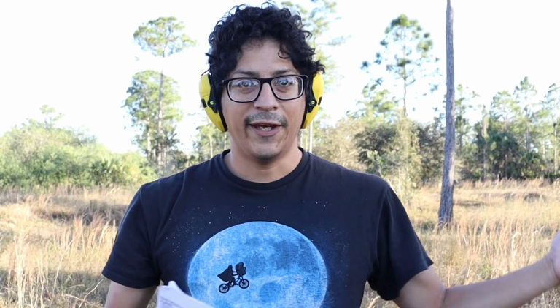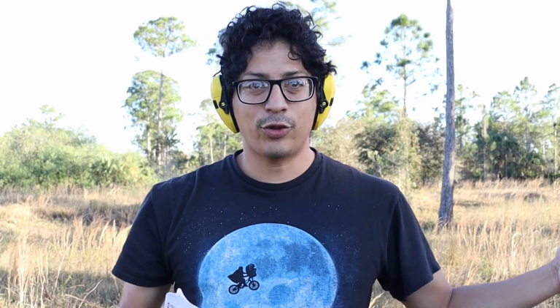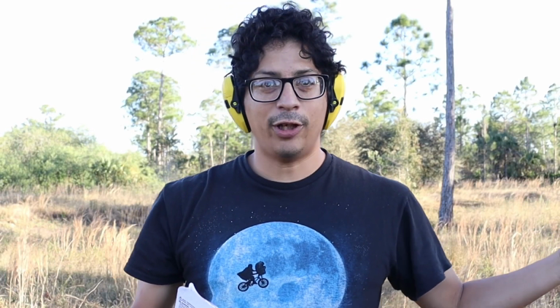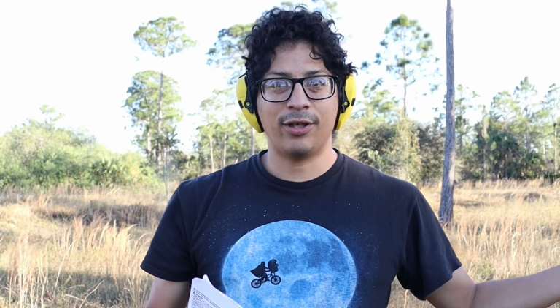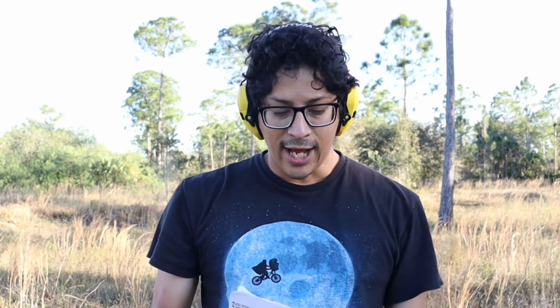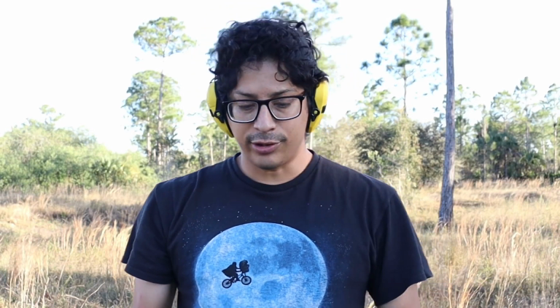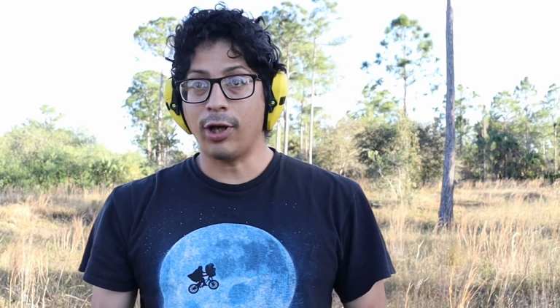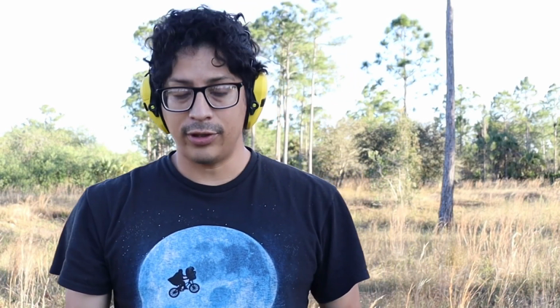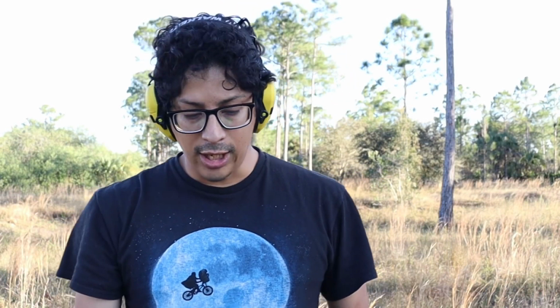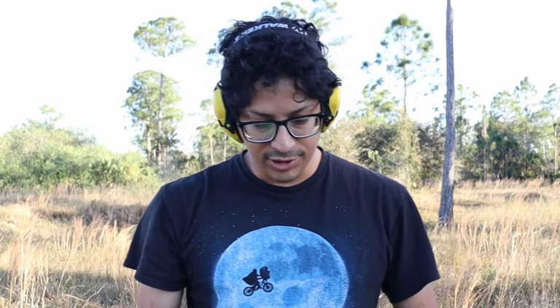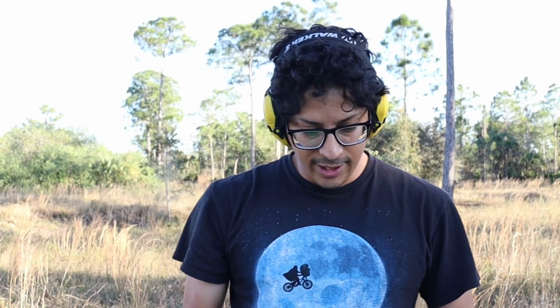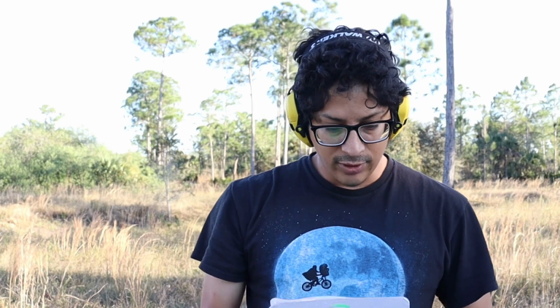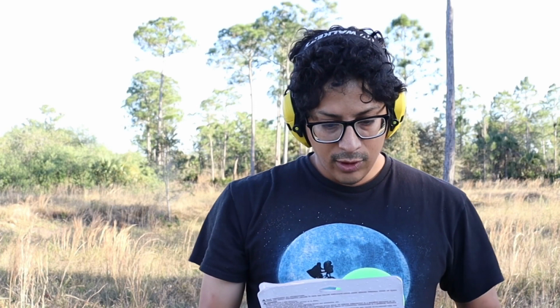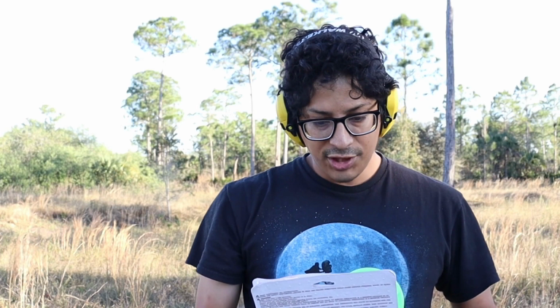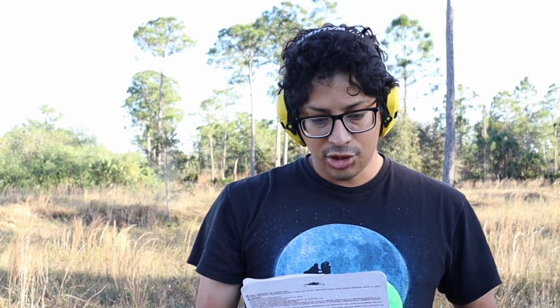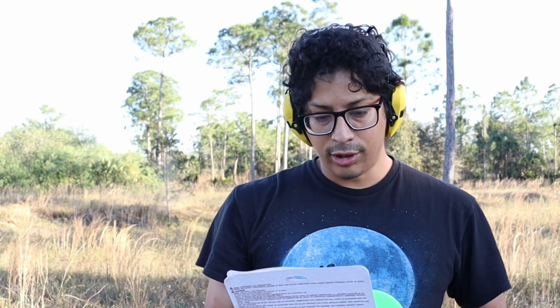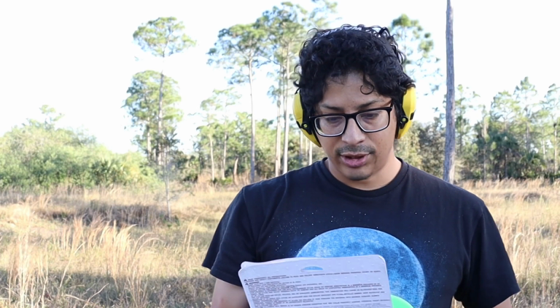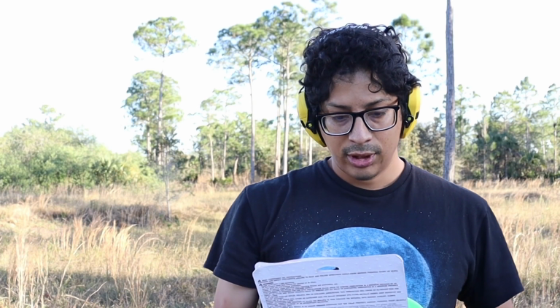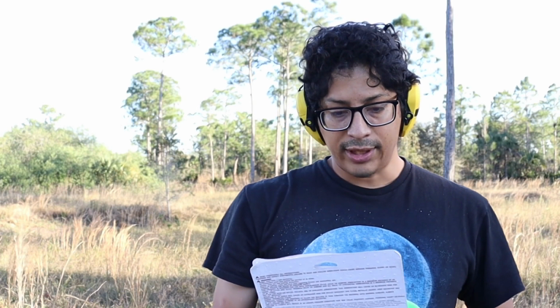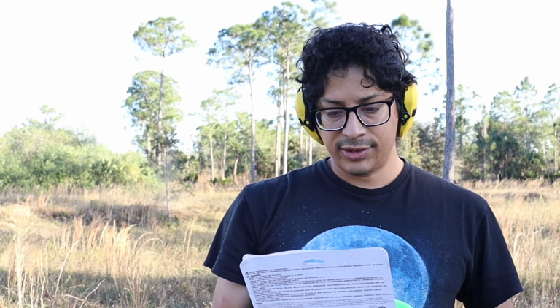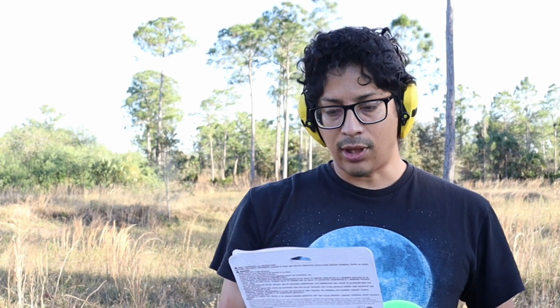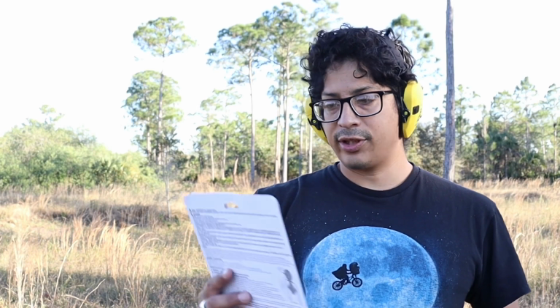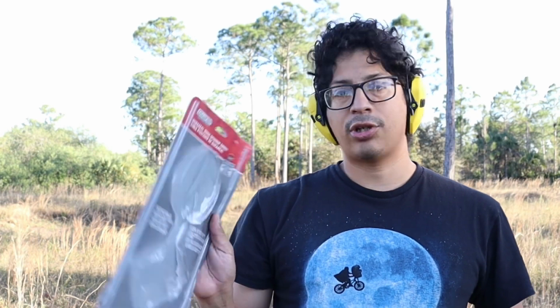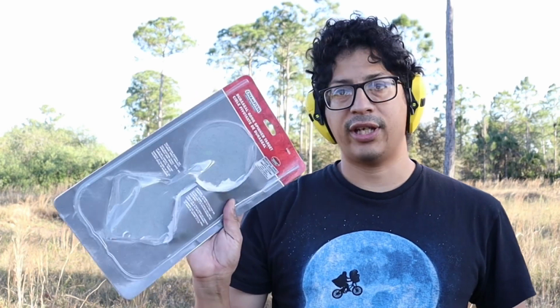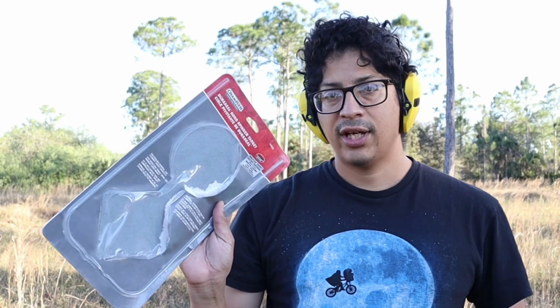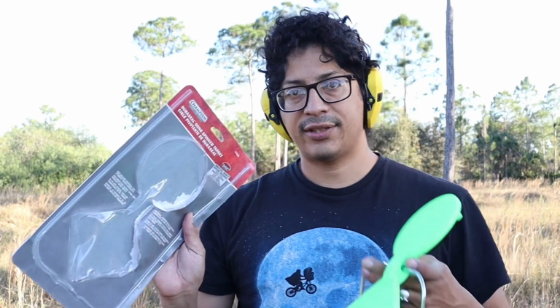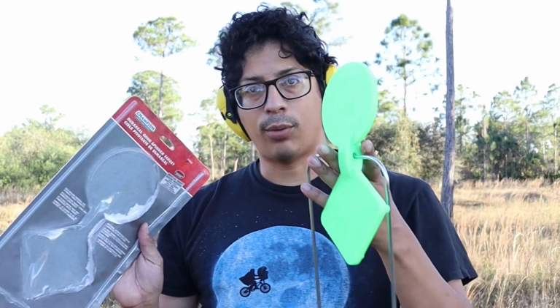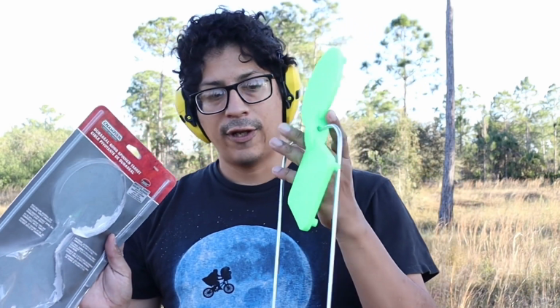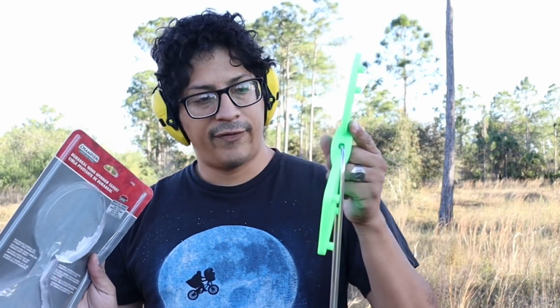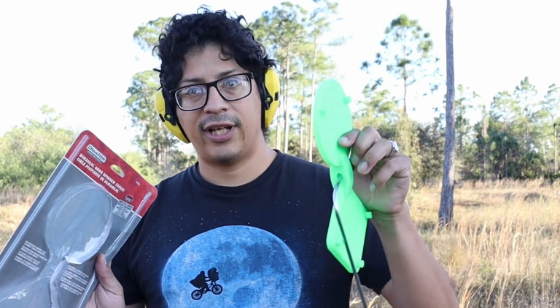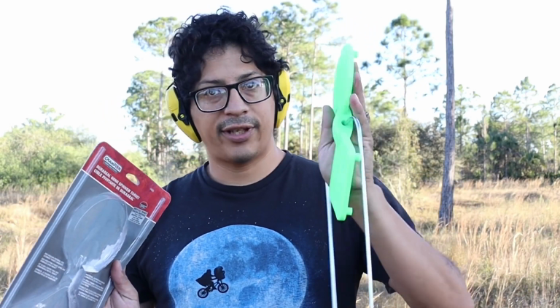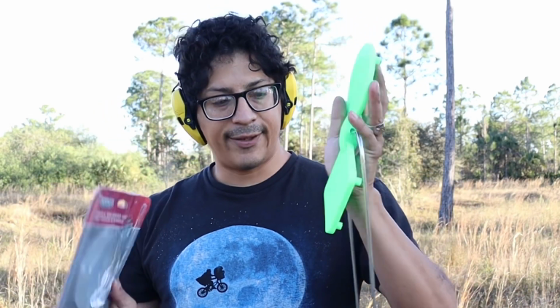Hey guys, Roberto here in my backyard. I'm actually going to do a product review of the Champion Range and Target Dorsal Ongoing Spinner Target. Got this at Walmart. I figured, okay, let me try this out.